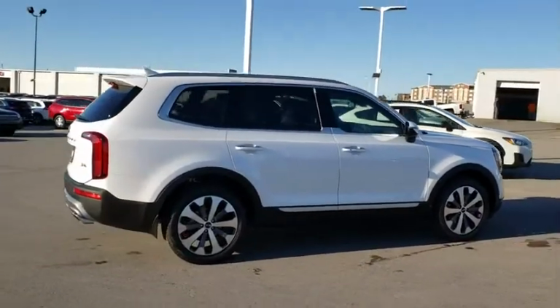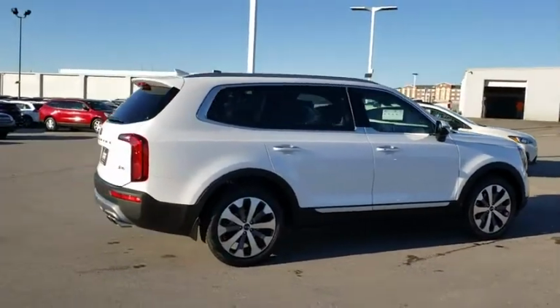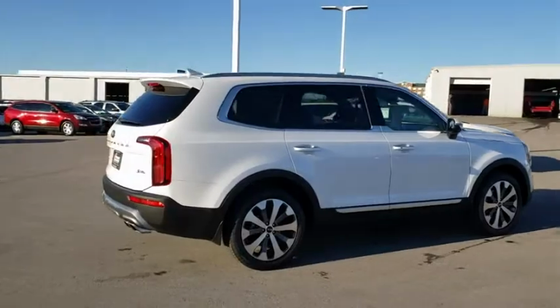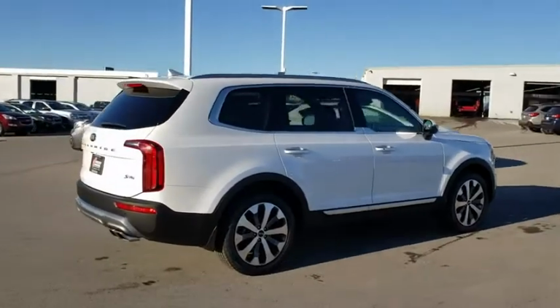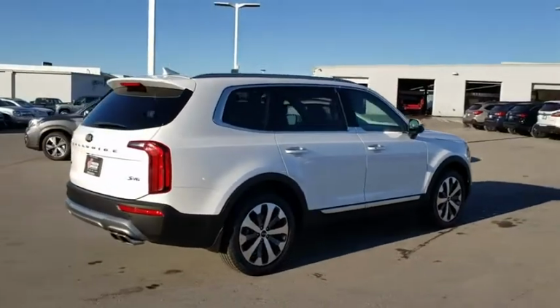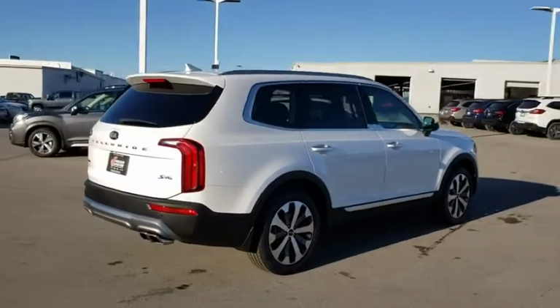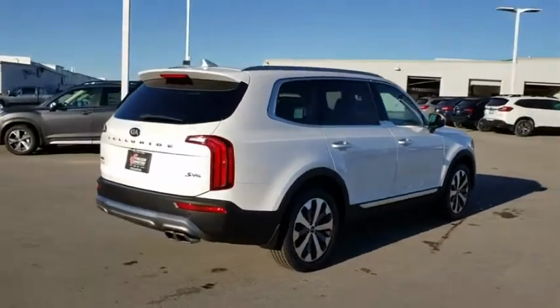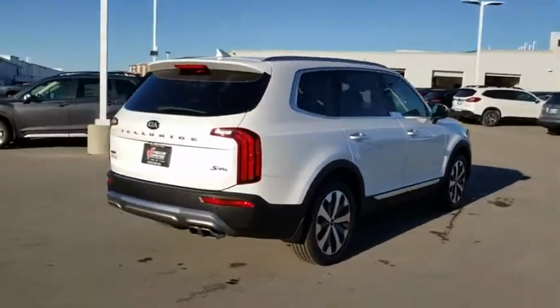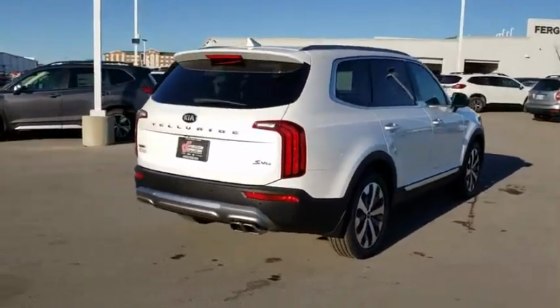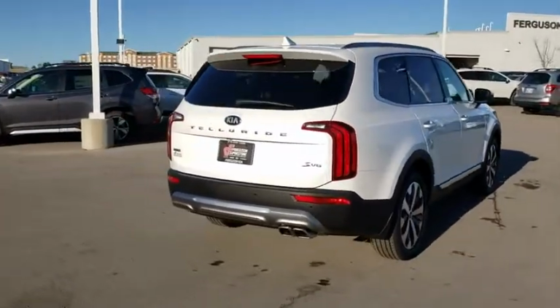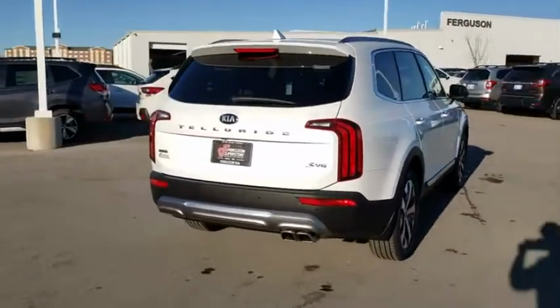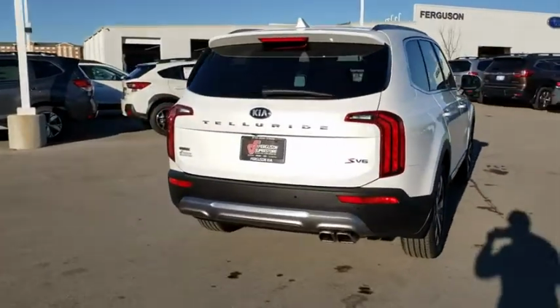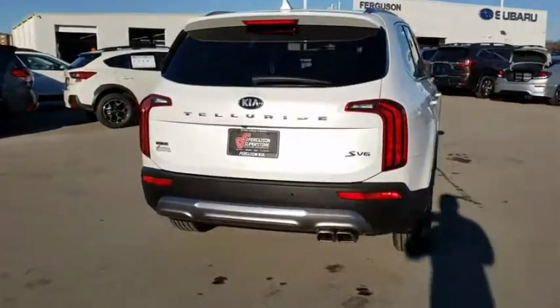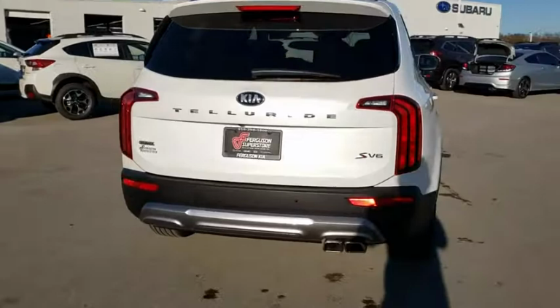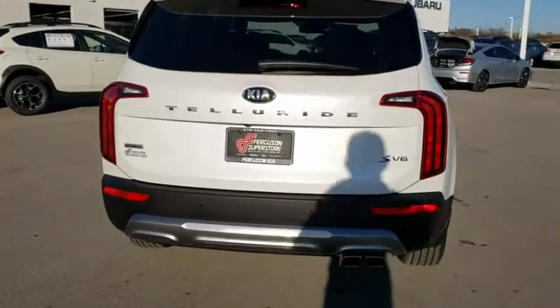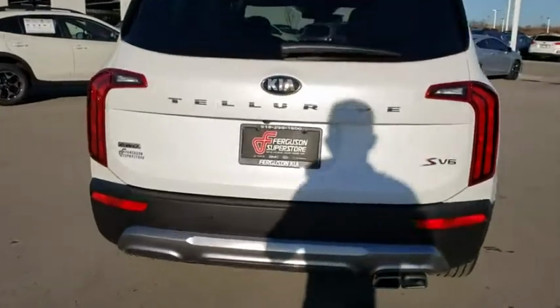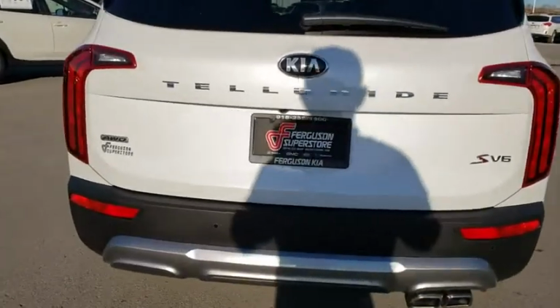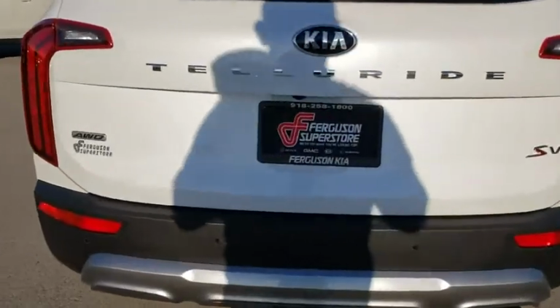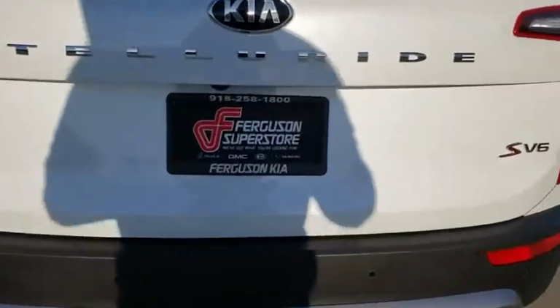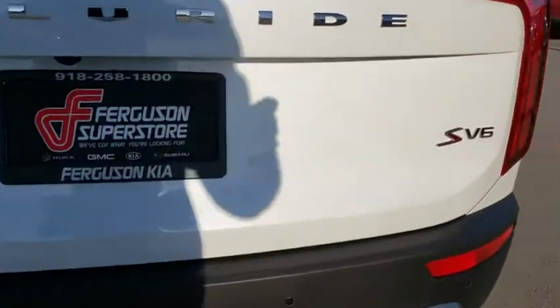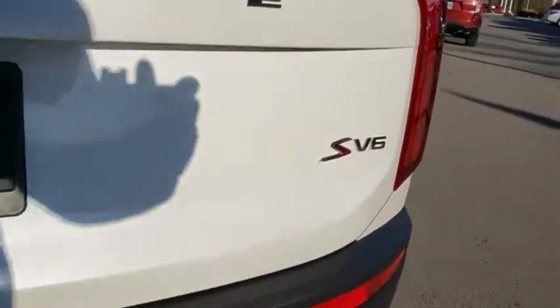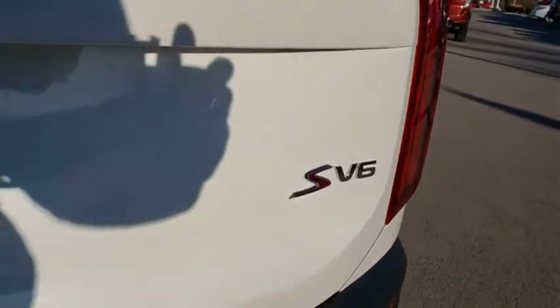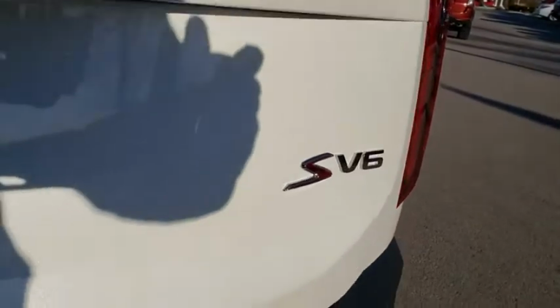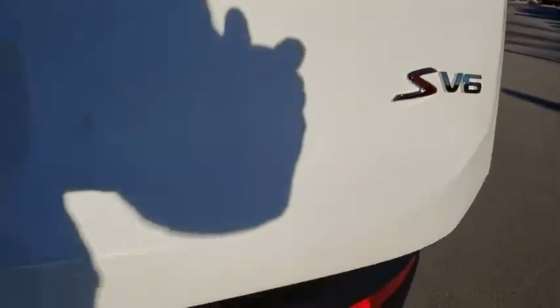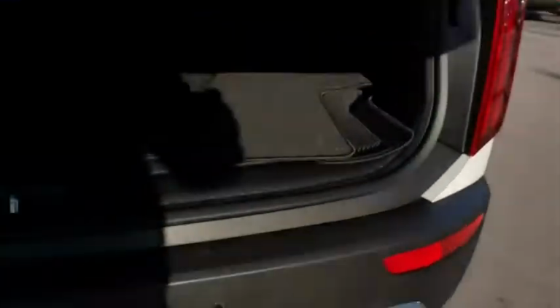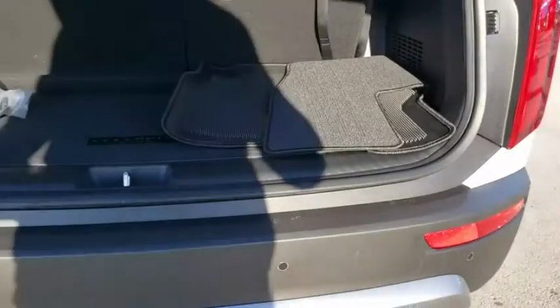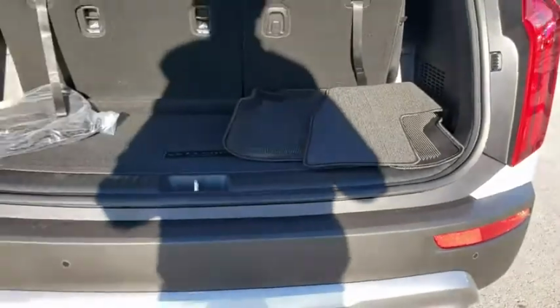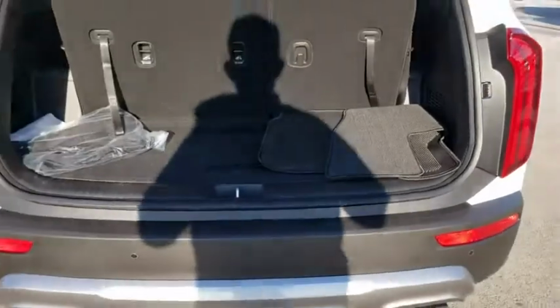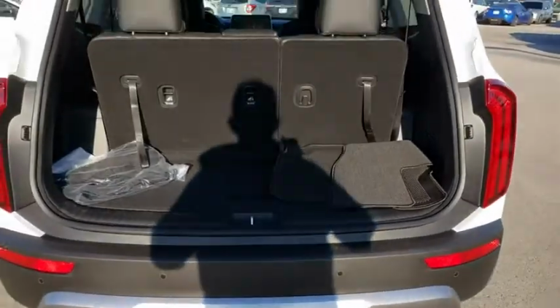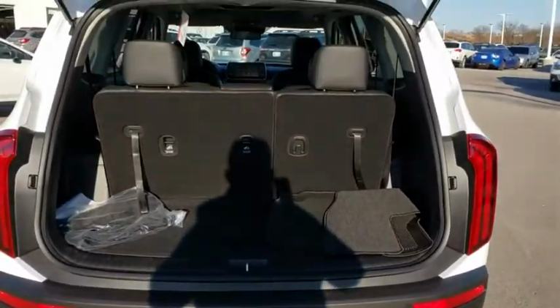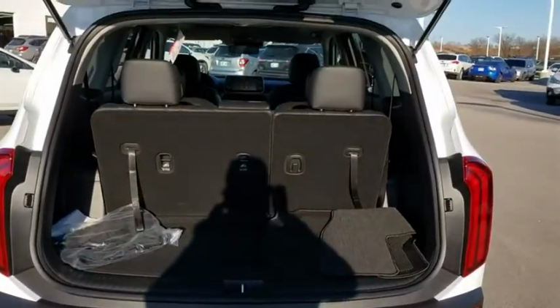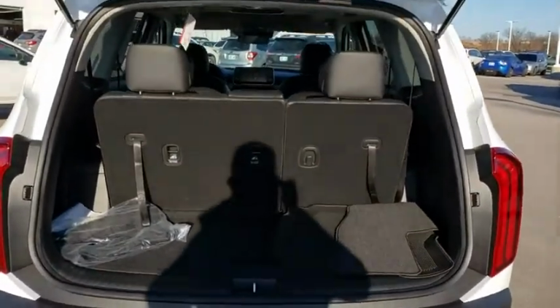Here are some of this vehicle's great options: backup camera, all-wheel drive, anti-lock braking system, steering wheel audio controls, keyless entry, lane departure warning, remote engine start, traction control, stability control, Bluetooth.